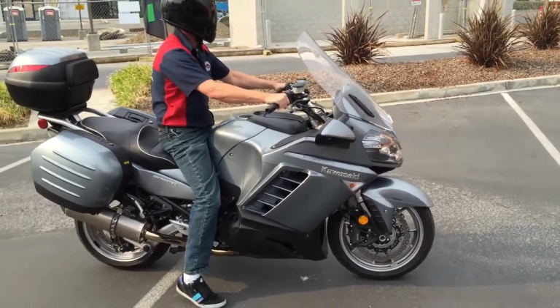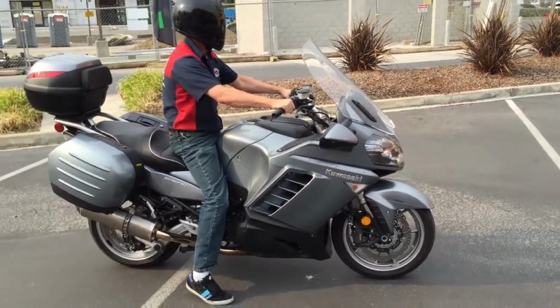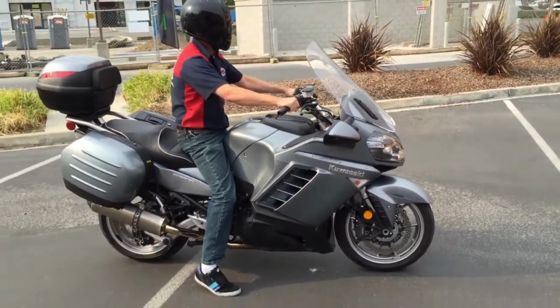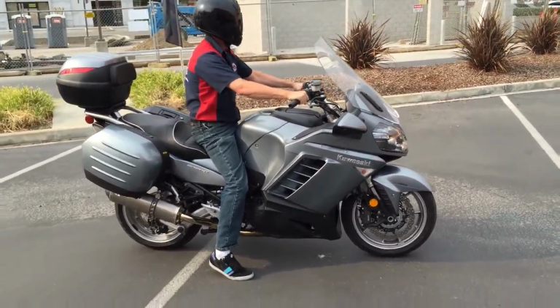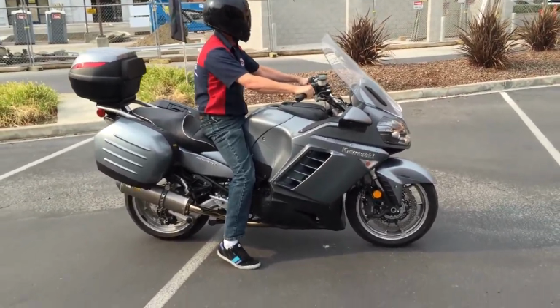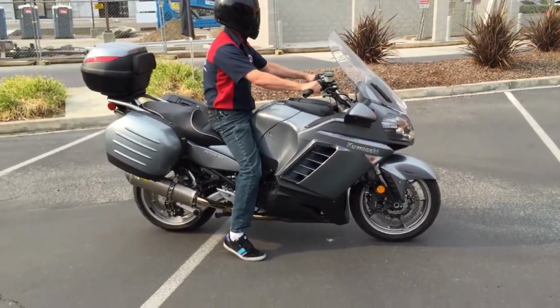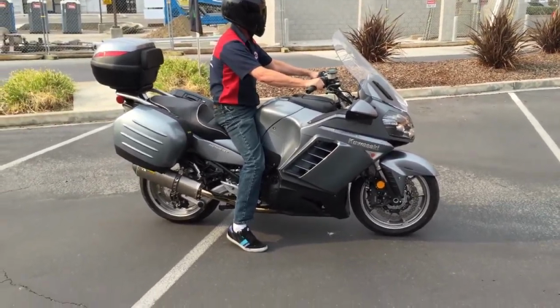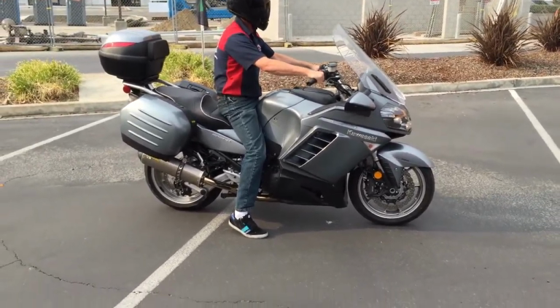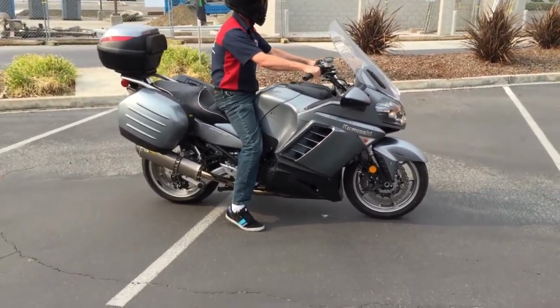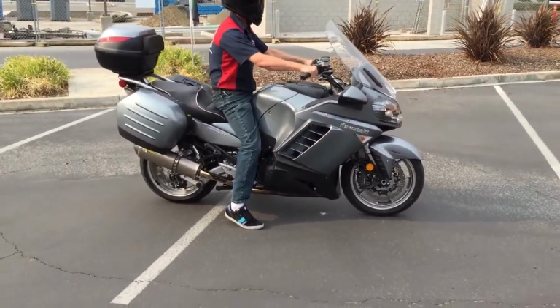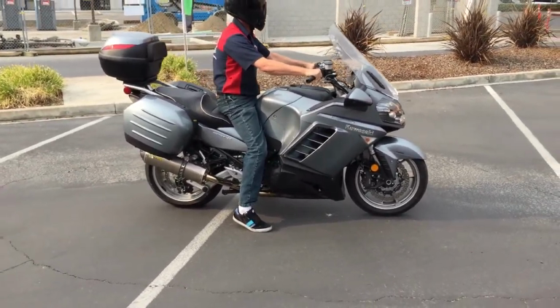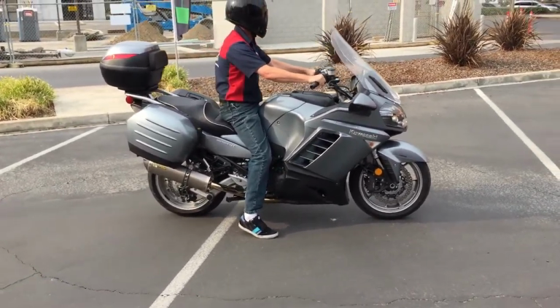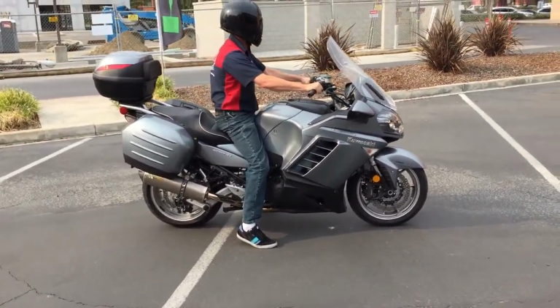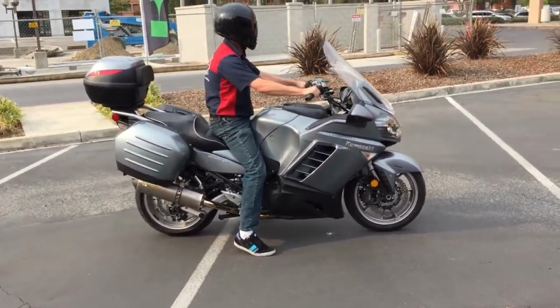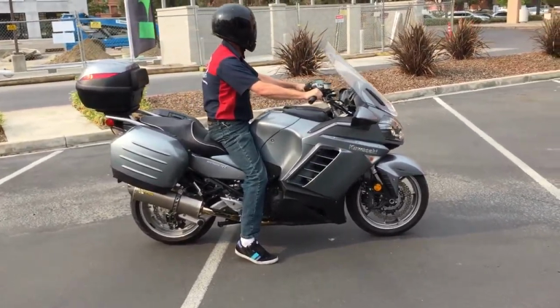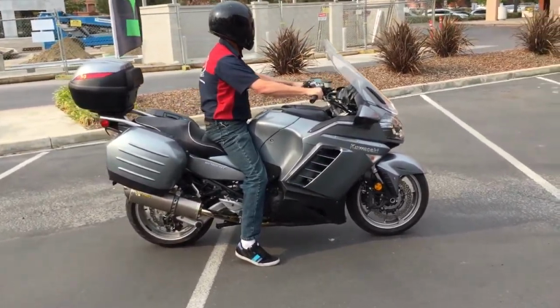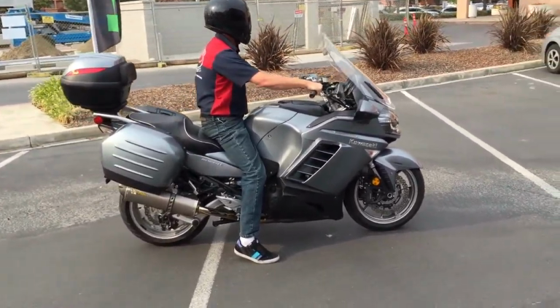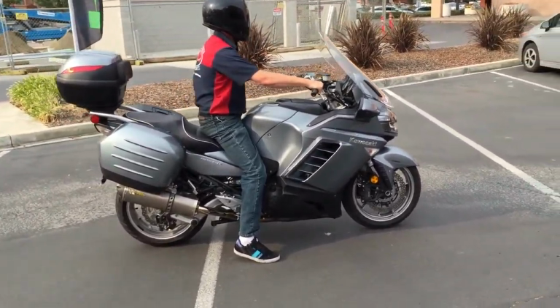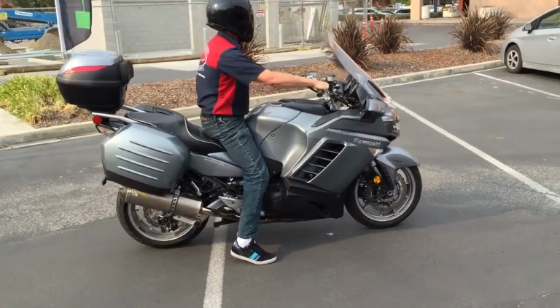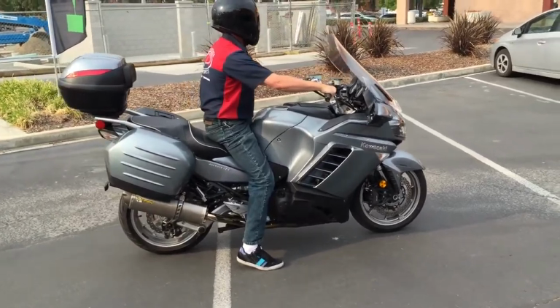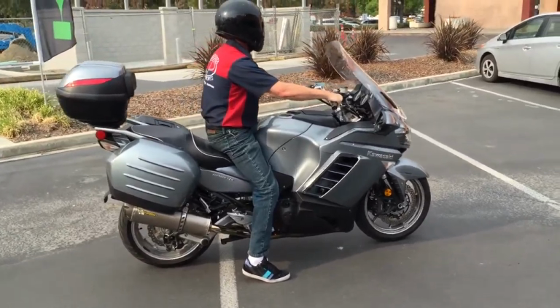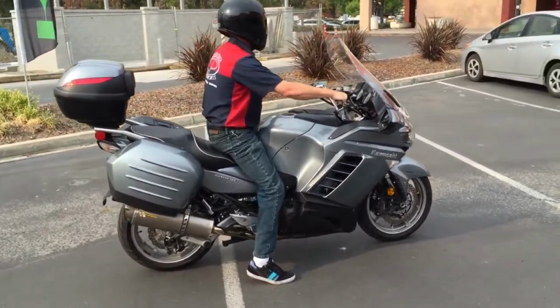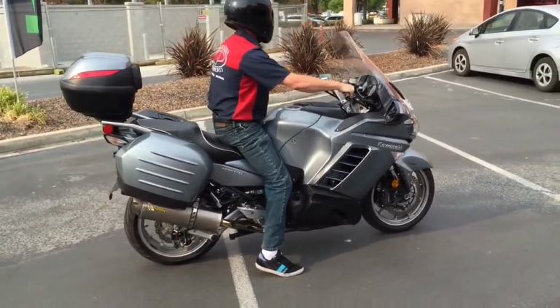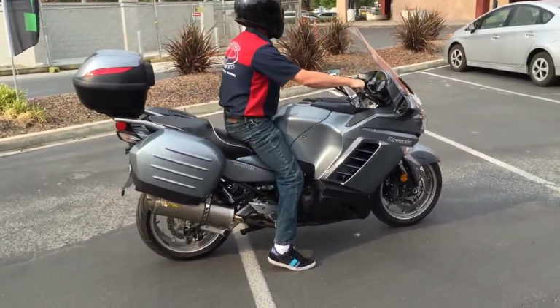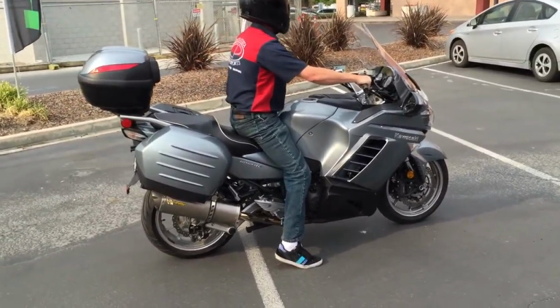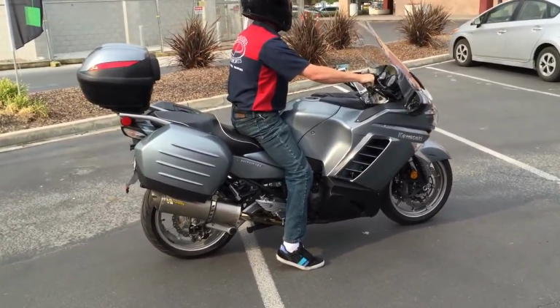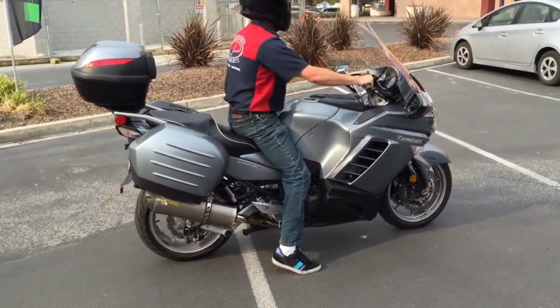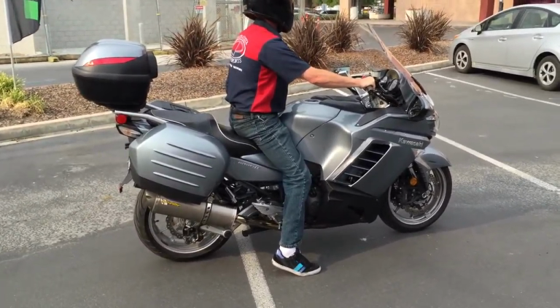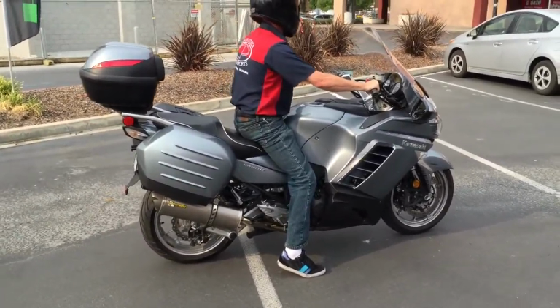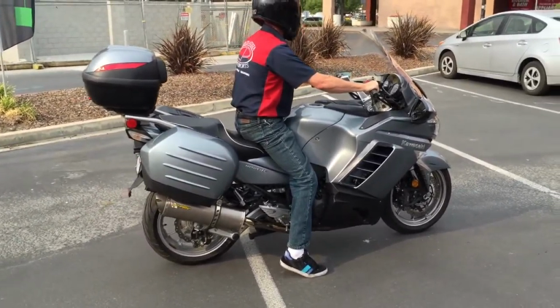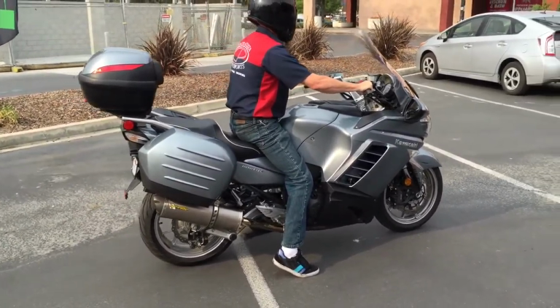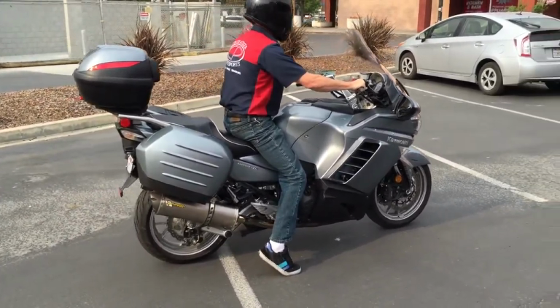Just an awesome bike. With that exhaust, it almost sounds like you're riding a Super Sport — it's just like a little annoying.